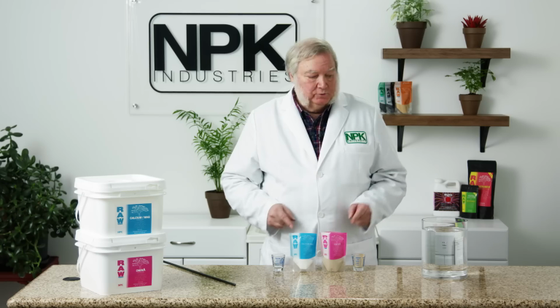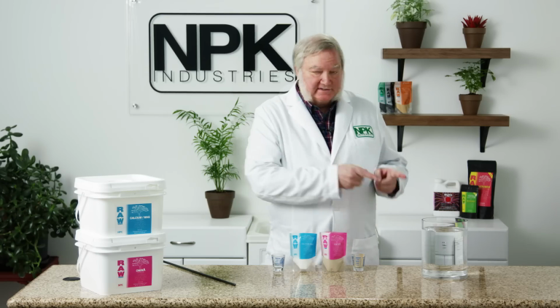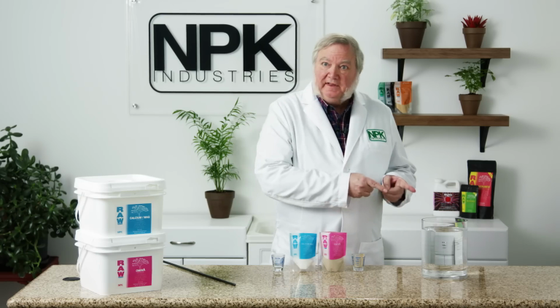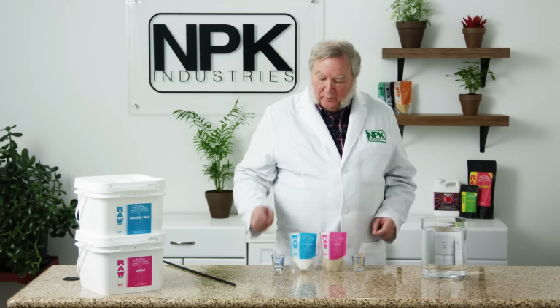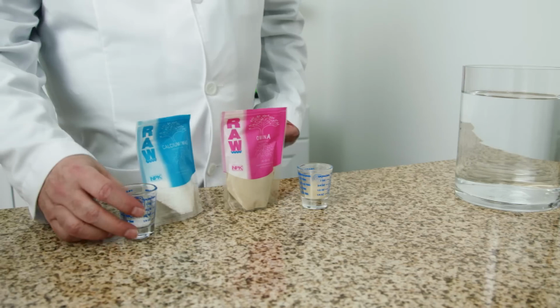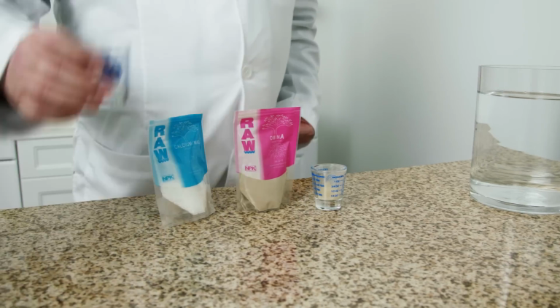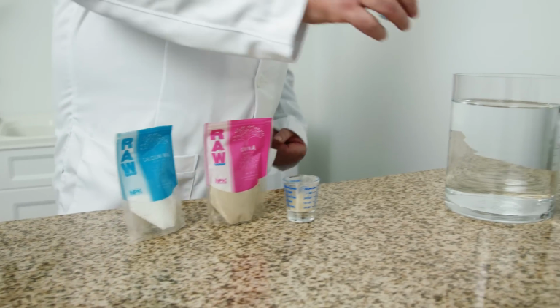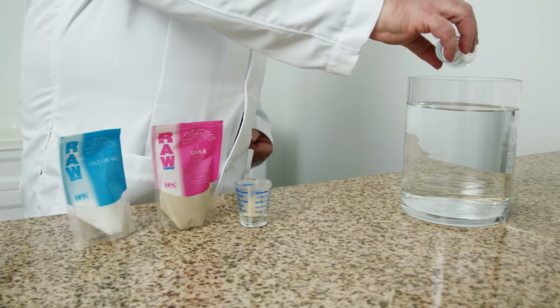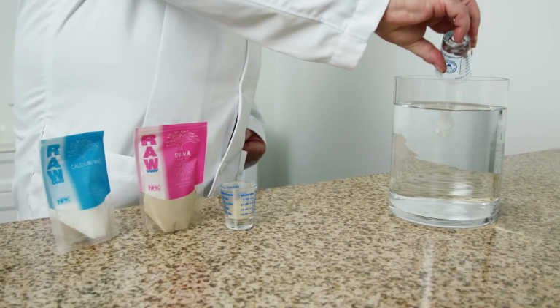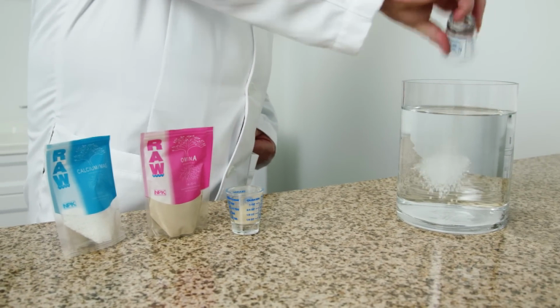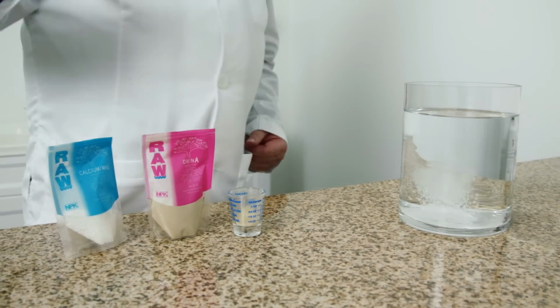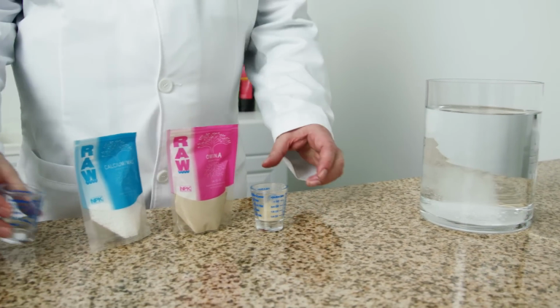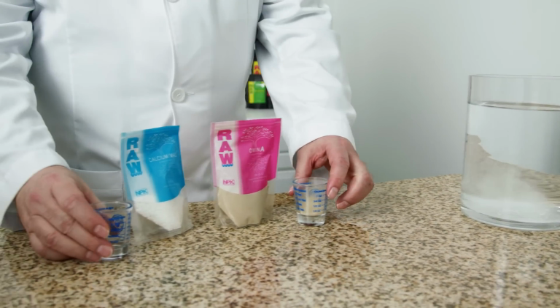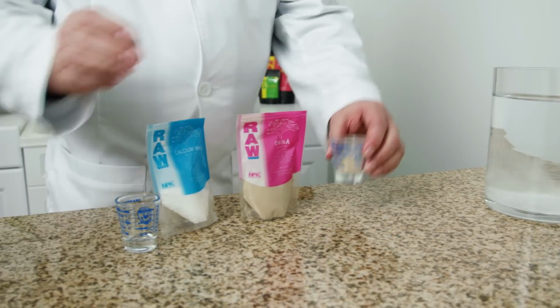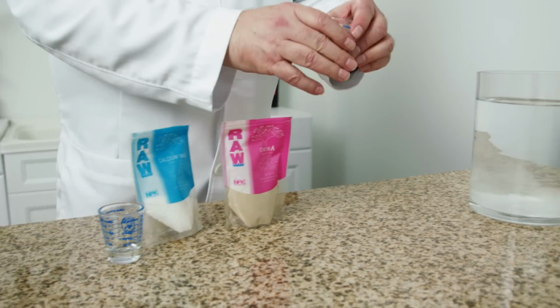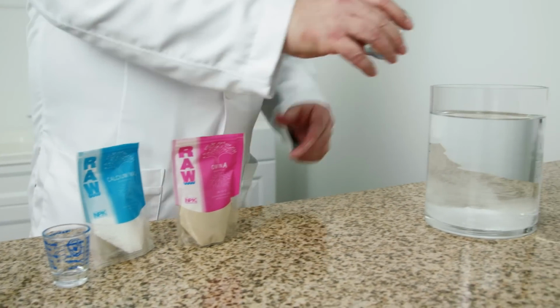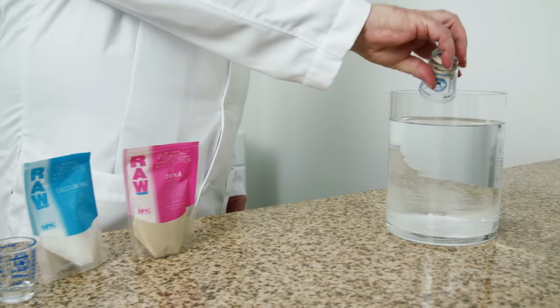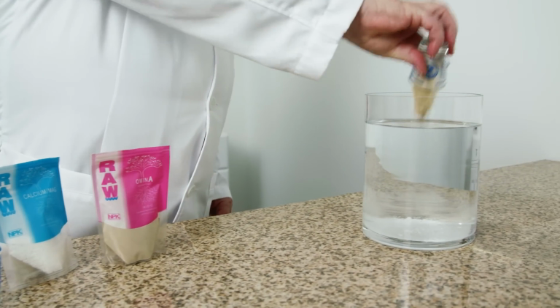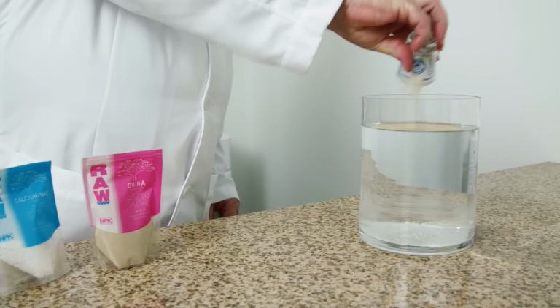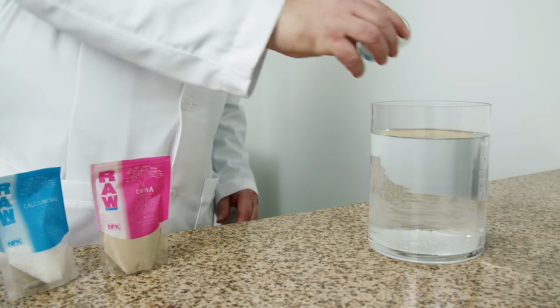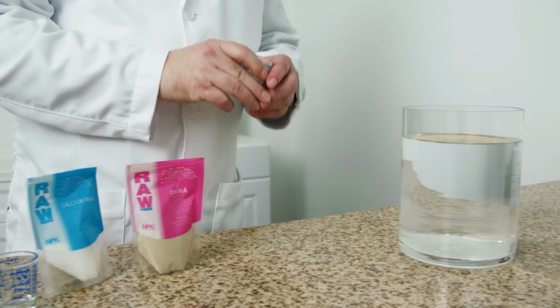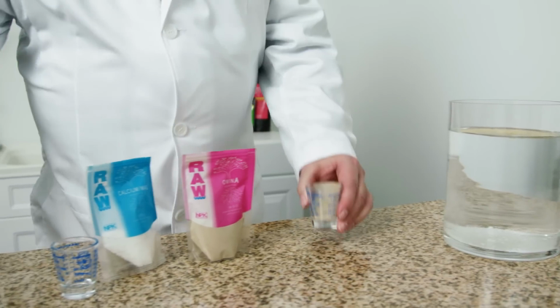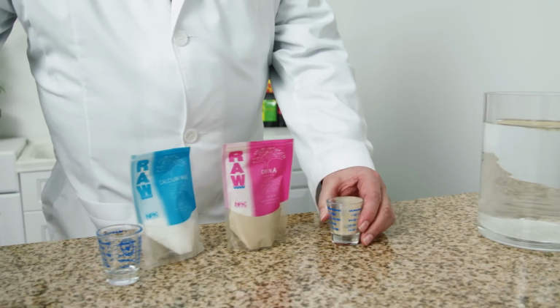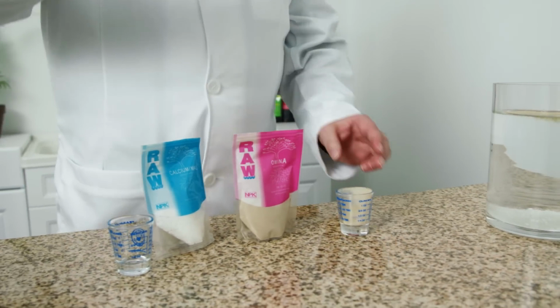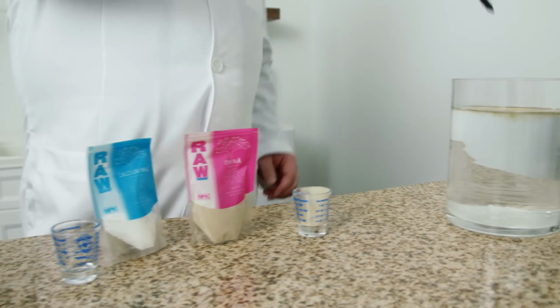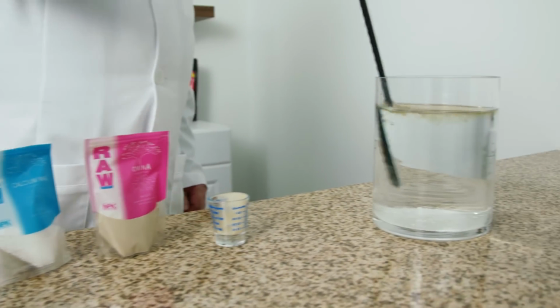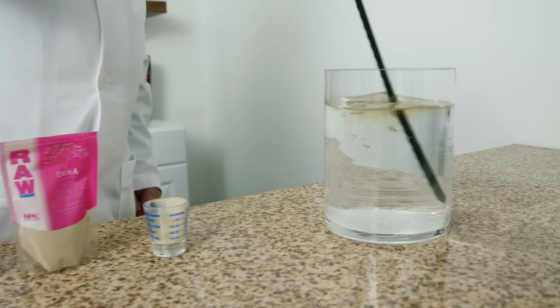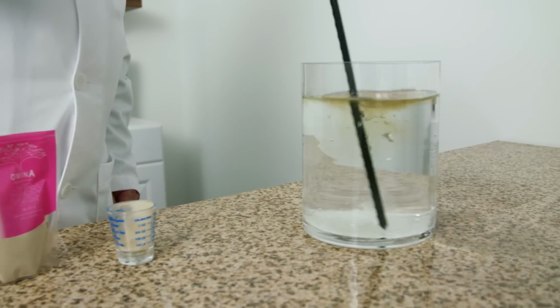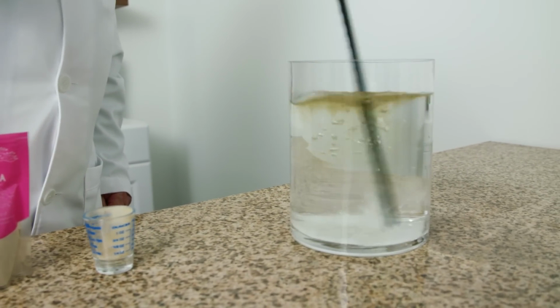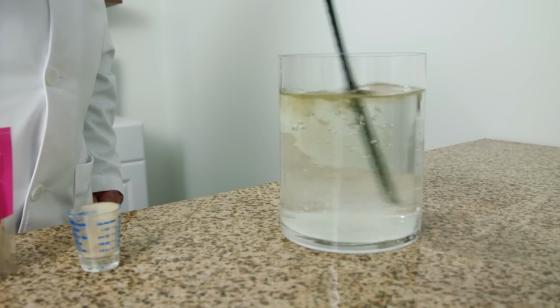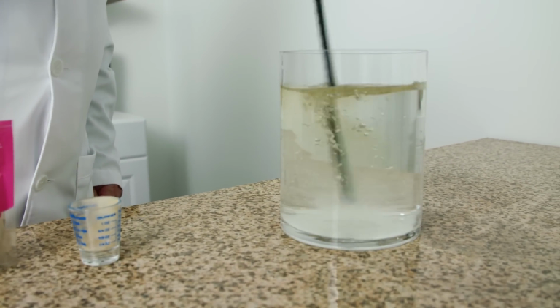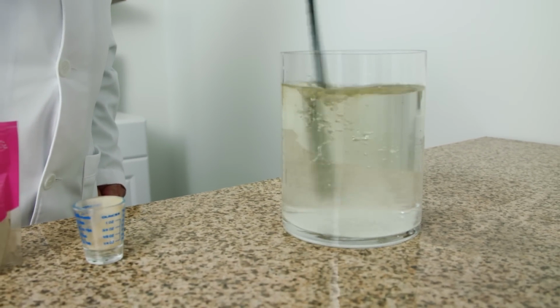We start with a gallon of water, add an eighth of a teaspoon of Kel-Mag, add an eighth of a teaspoon of amino acids, mix up together and we have calcium chelate.